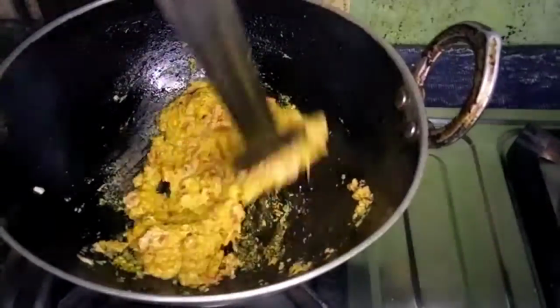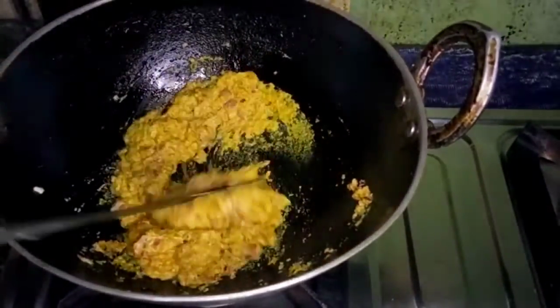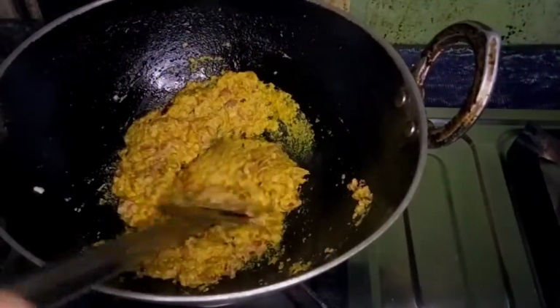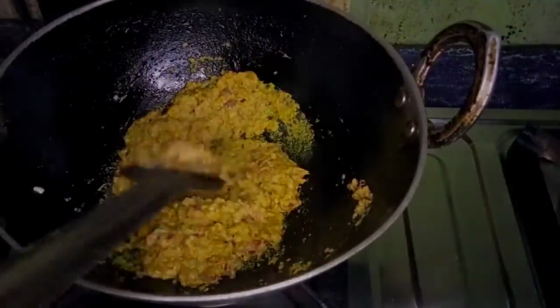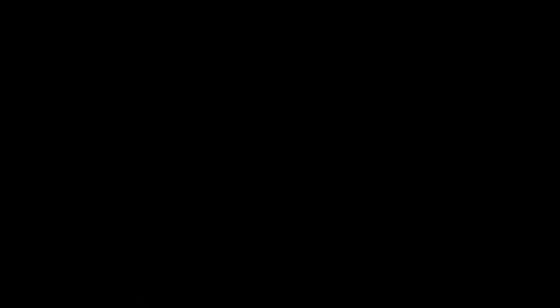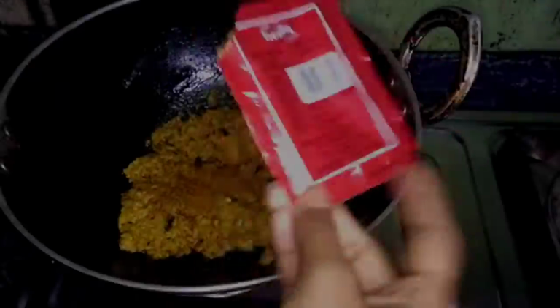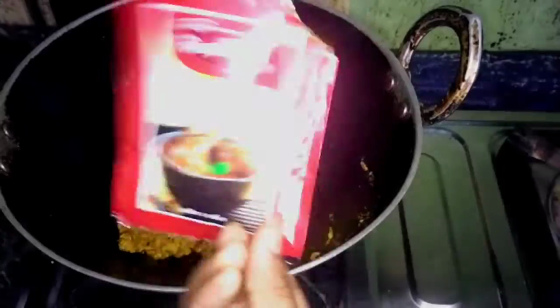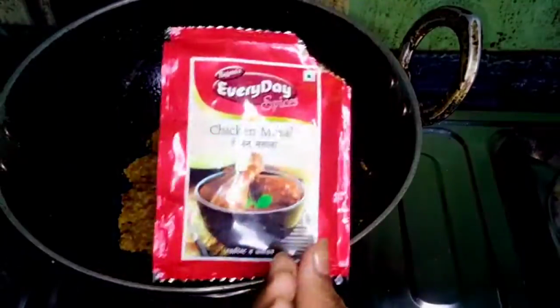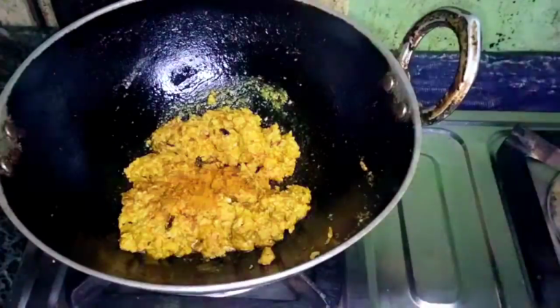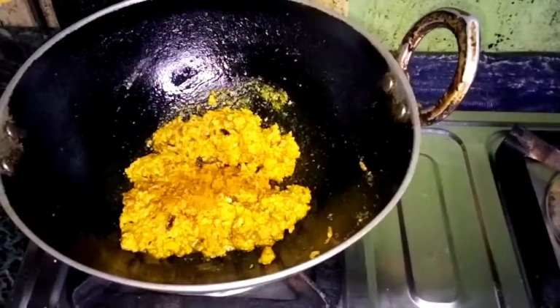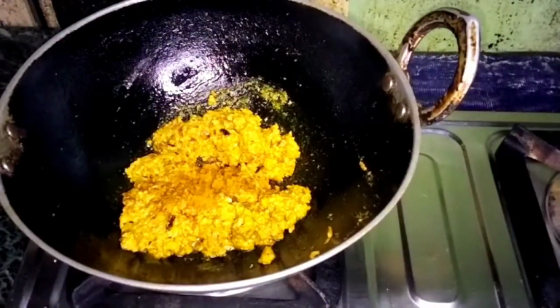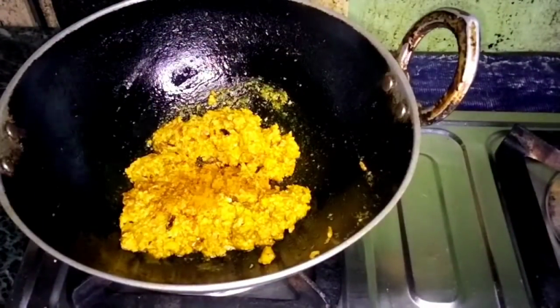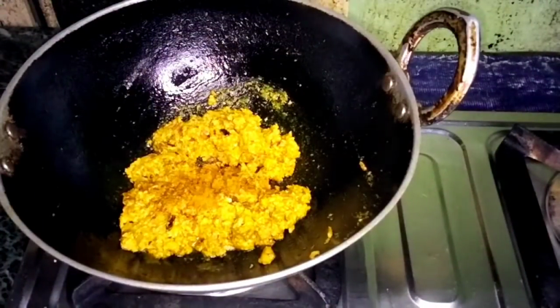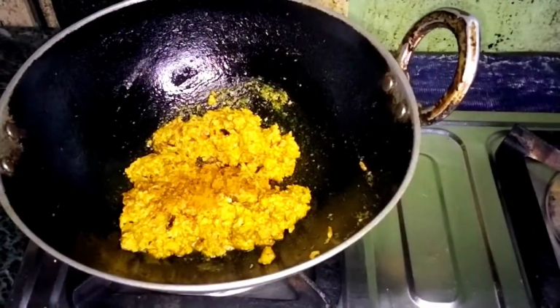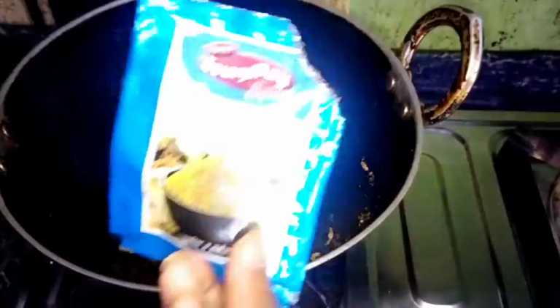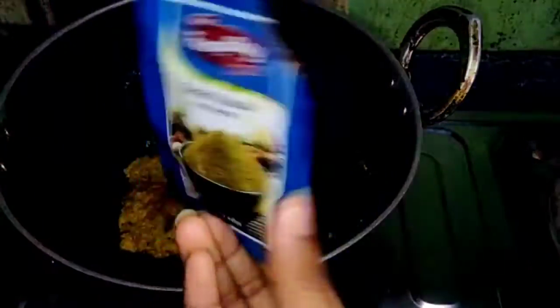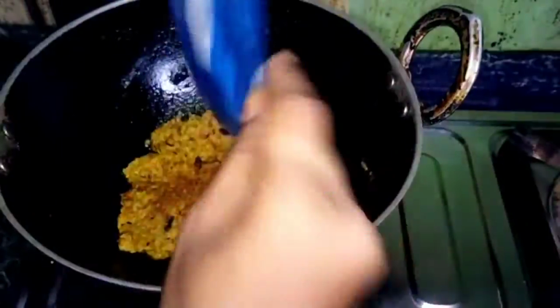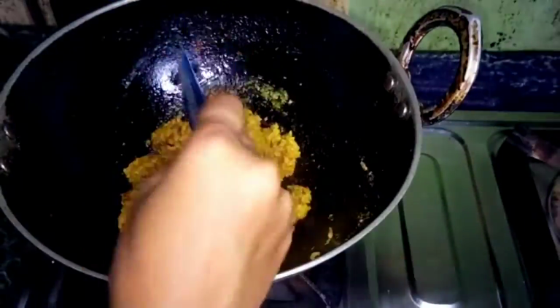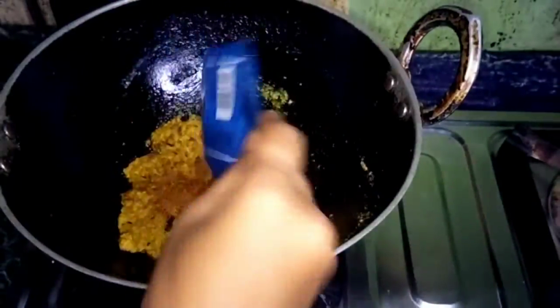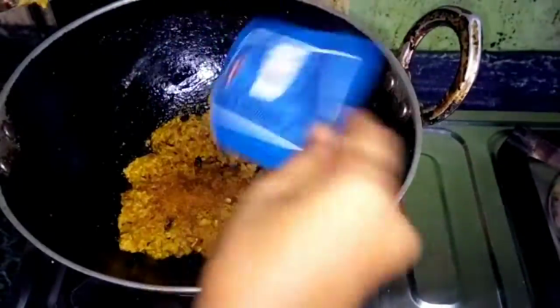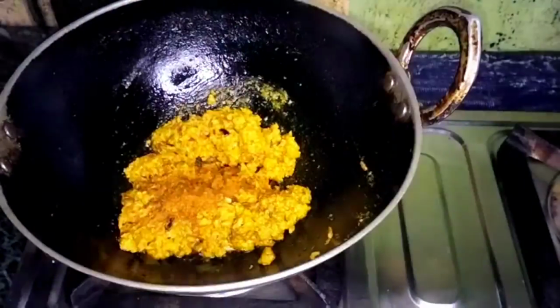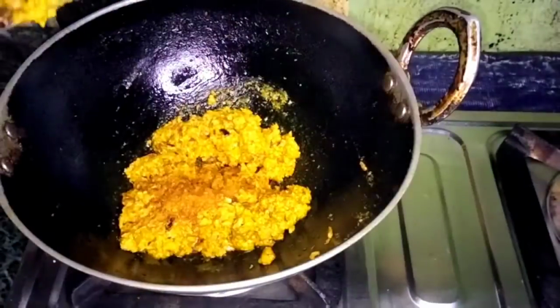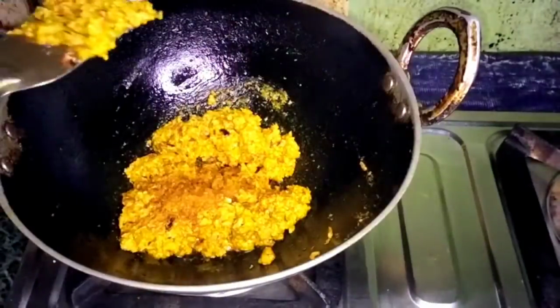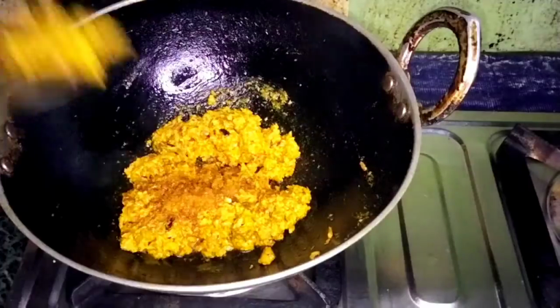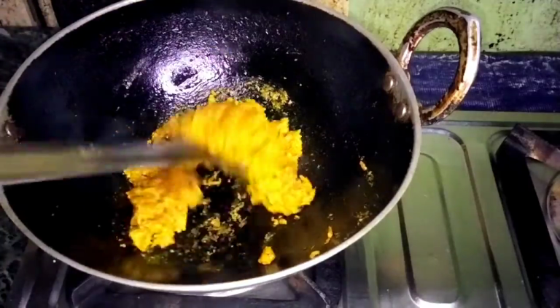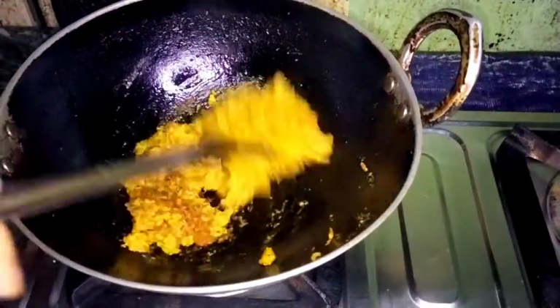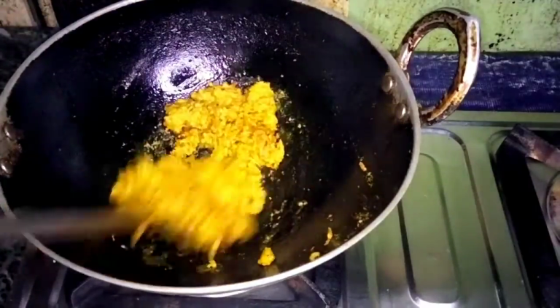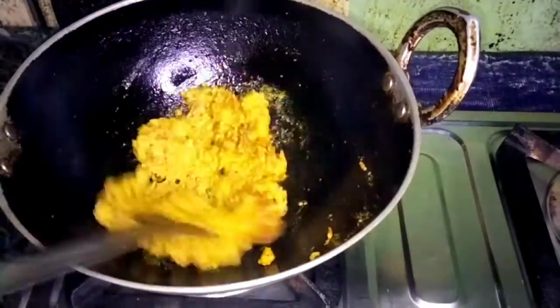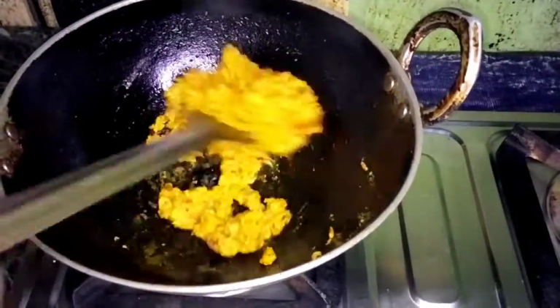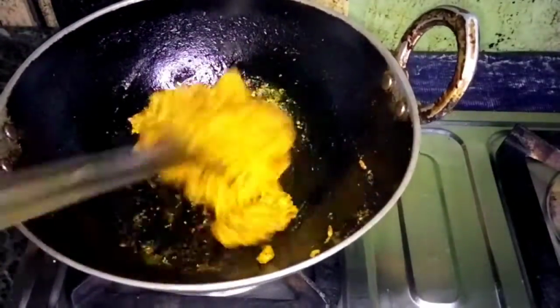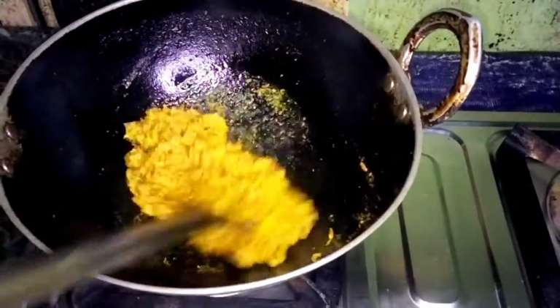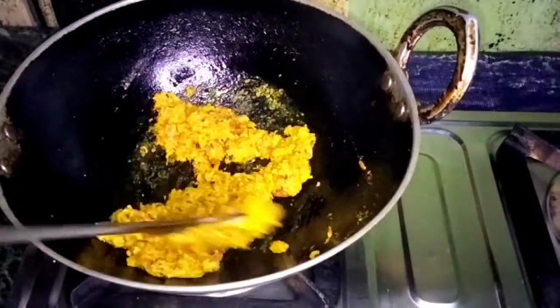For the first time, I will add chicken sauce. You can also add chicken sauce to your sauce. I will add some lemon soup to the sauce.